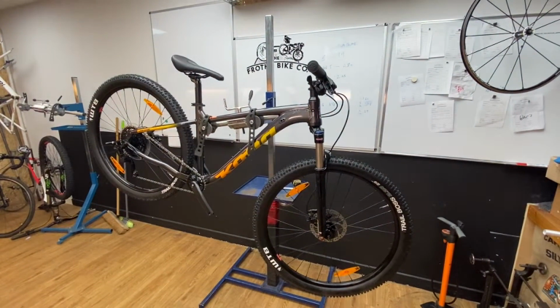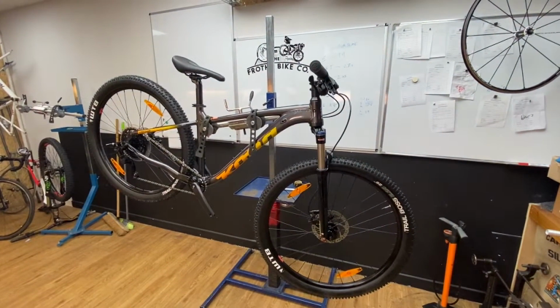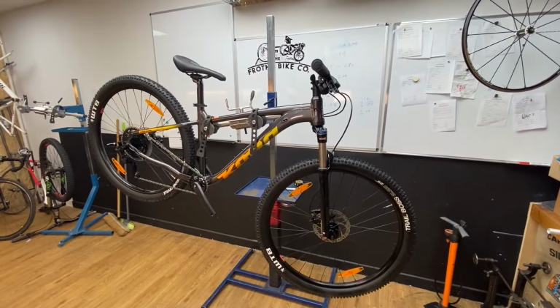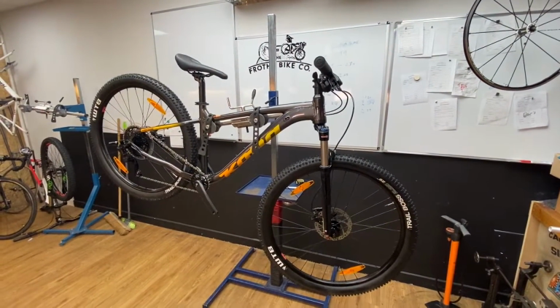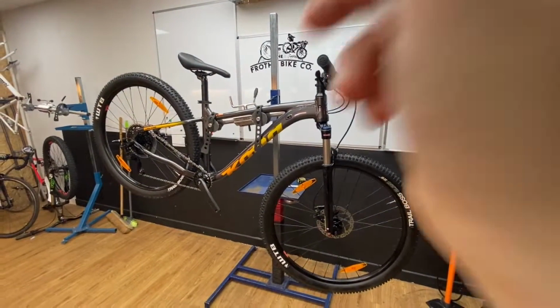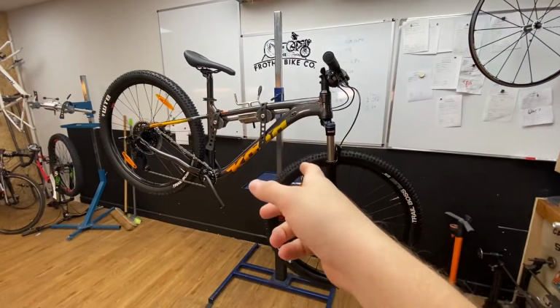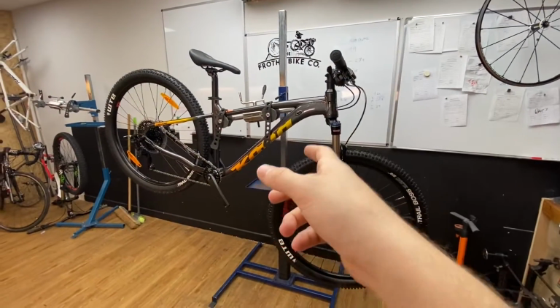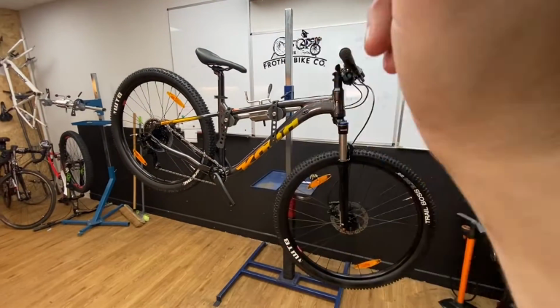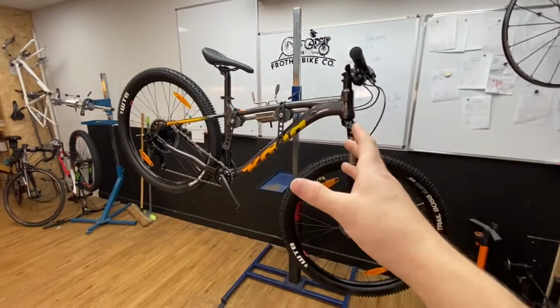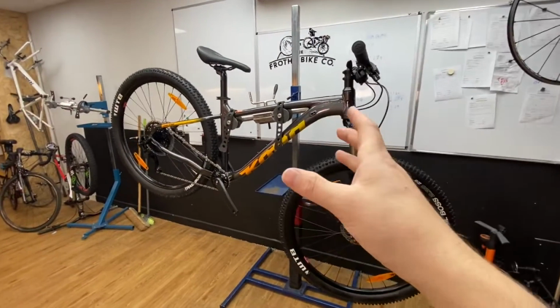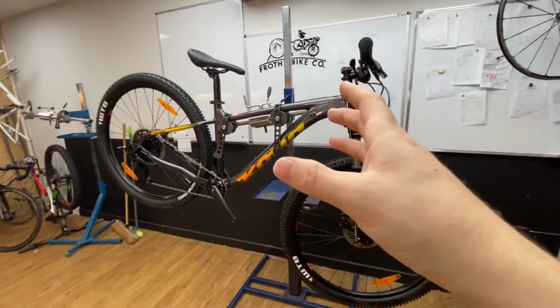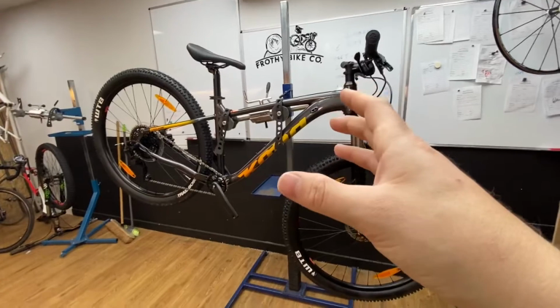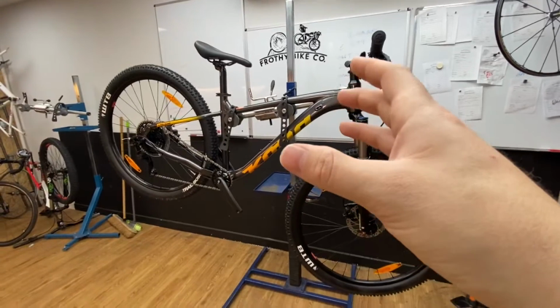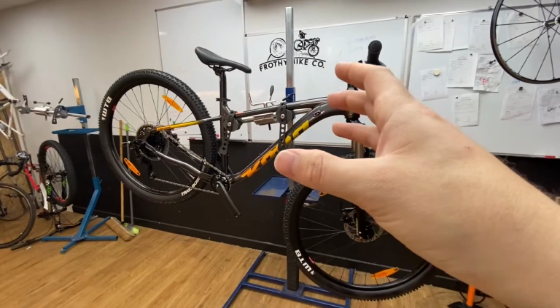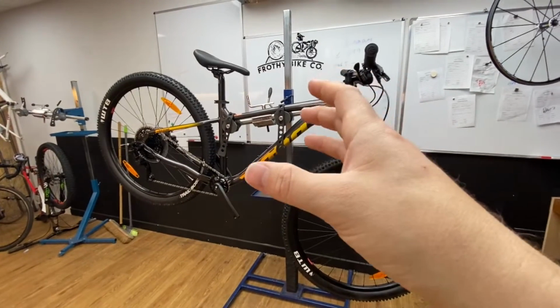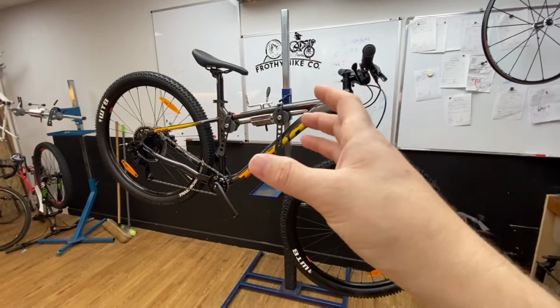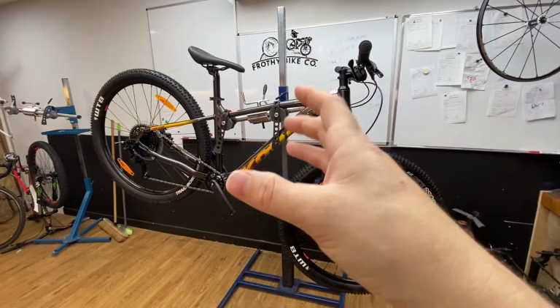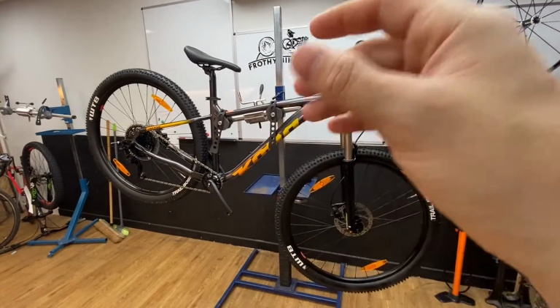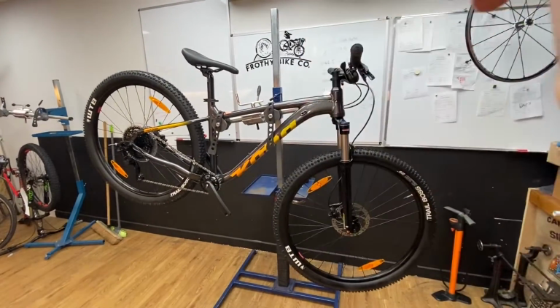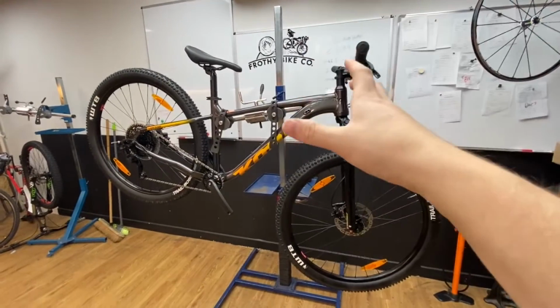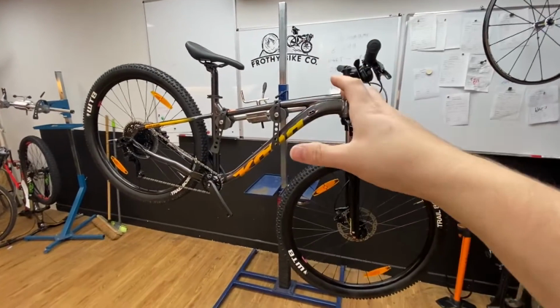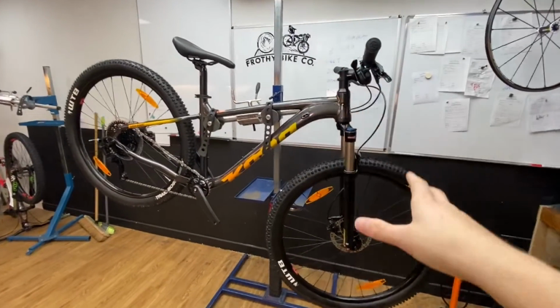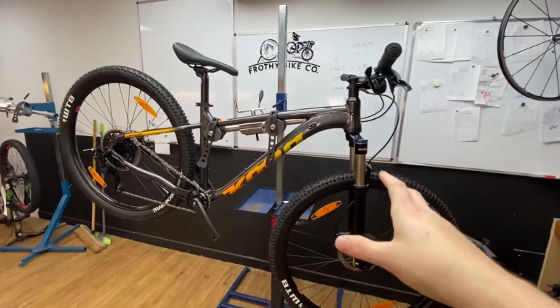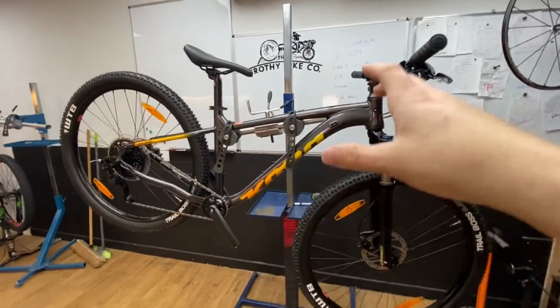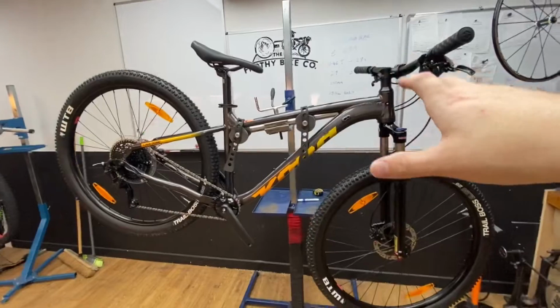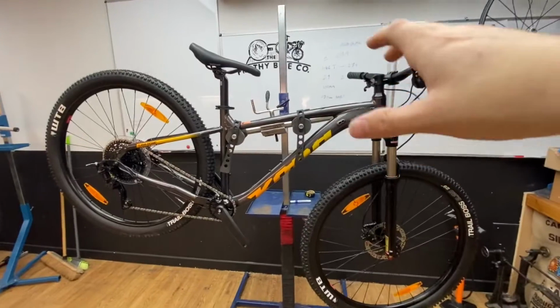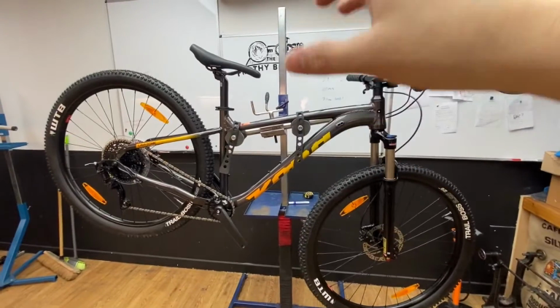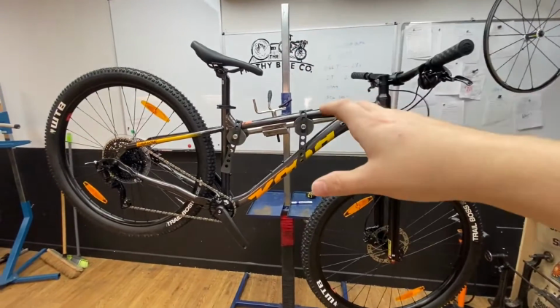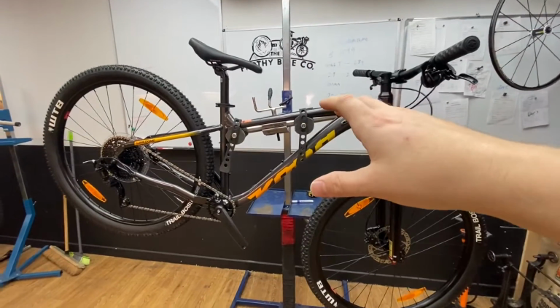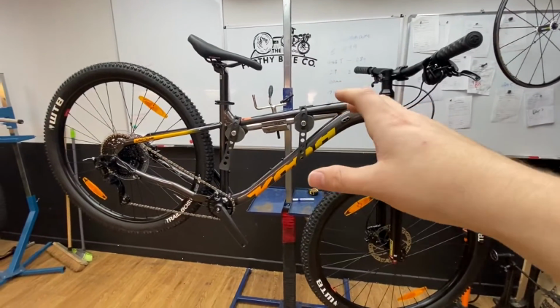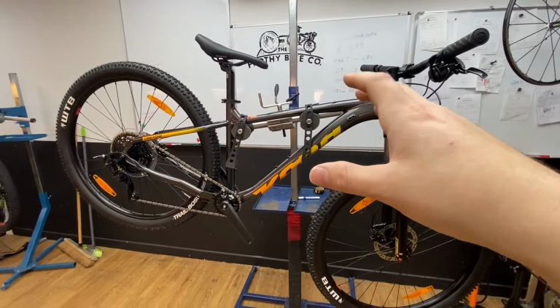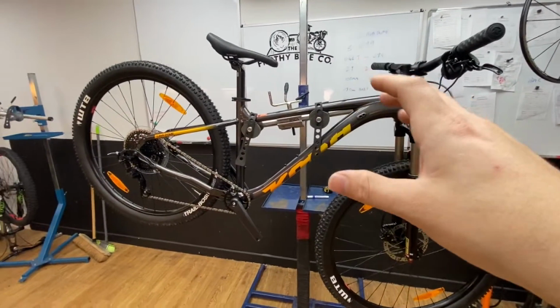Hello, Ross here at Frothy. This is the Kona Lava Dome. Let's jump straight in. Price point: £700, or £699 technically. This is a medium frame 29-inch wheel bike and this one weighs in at 14.6 kilos.